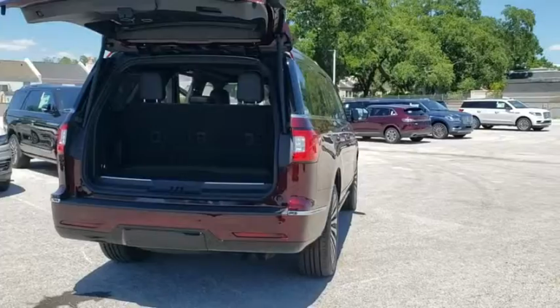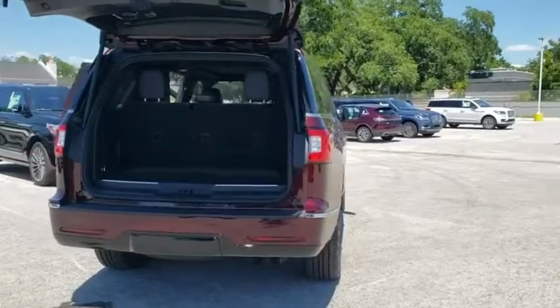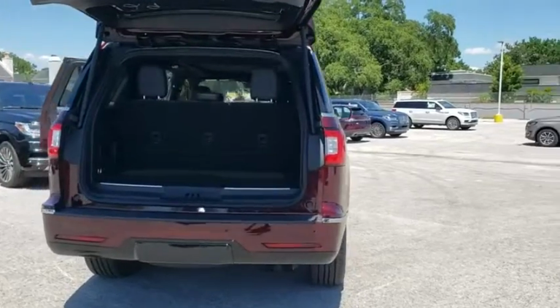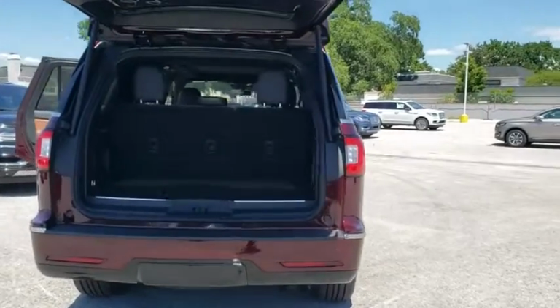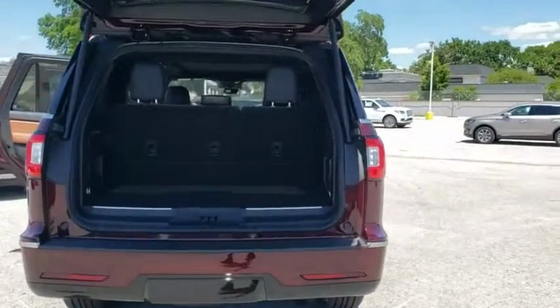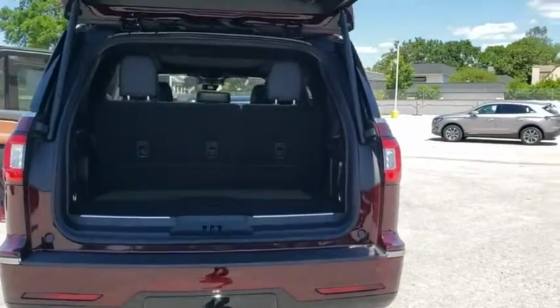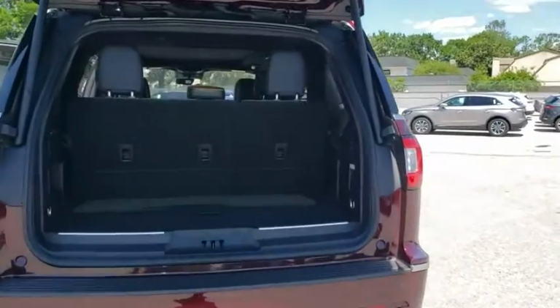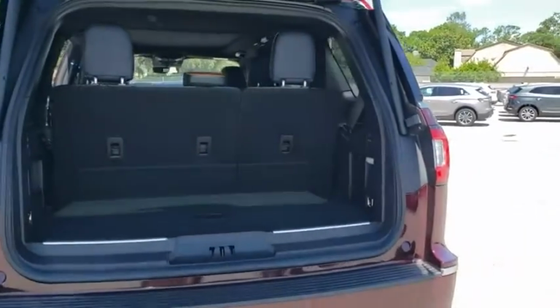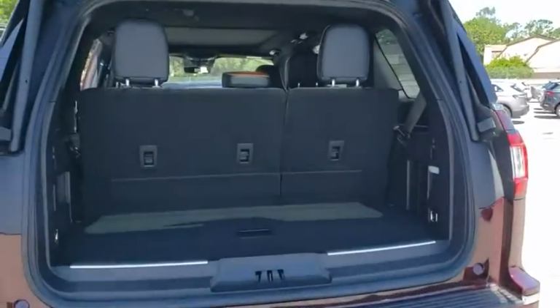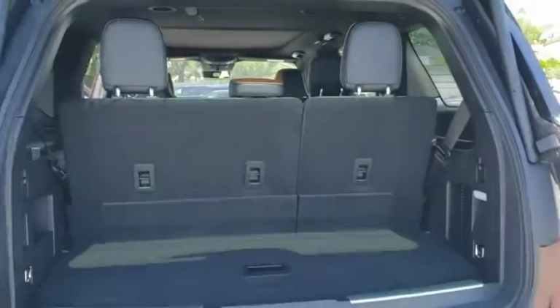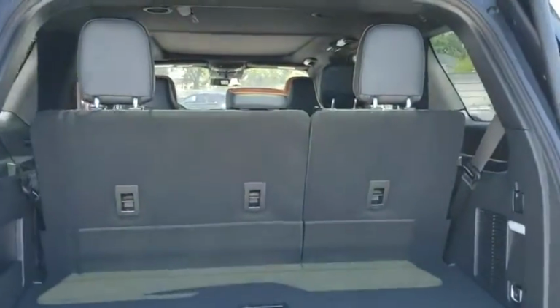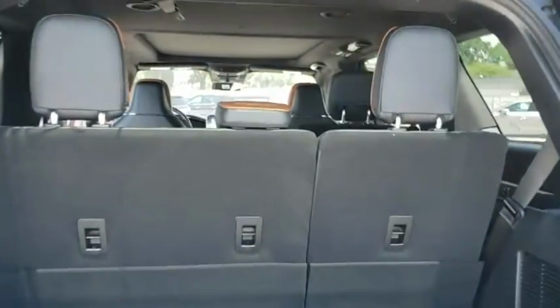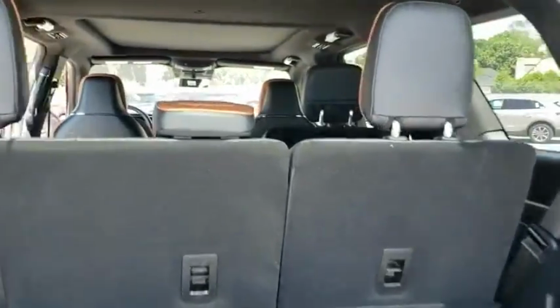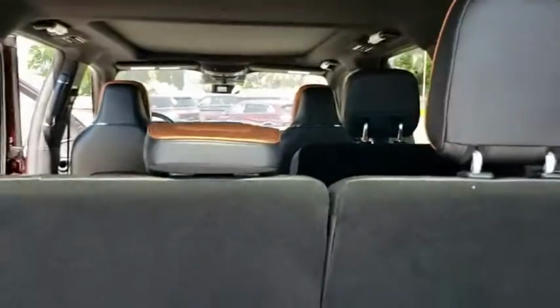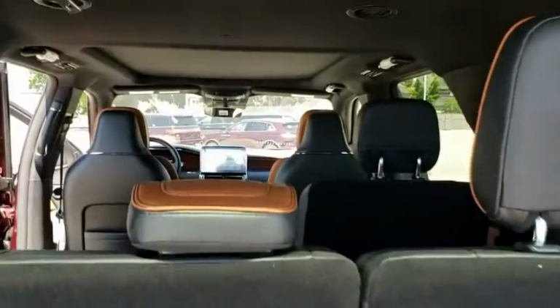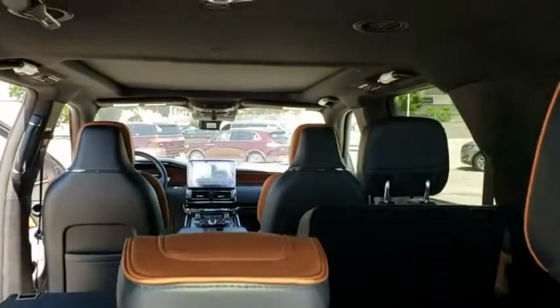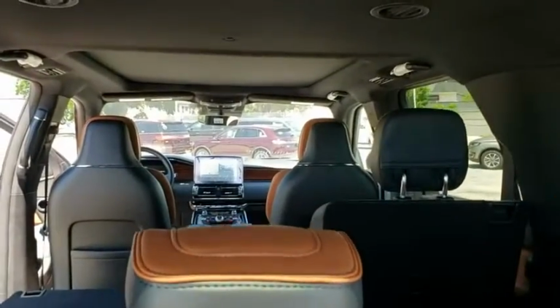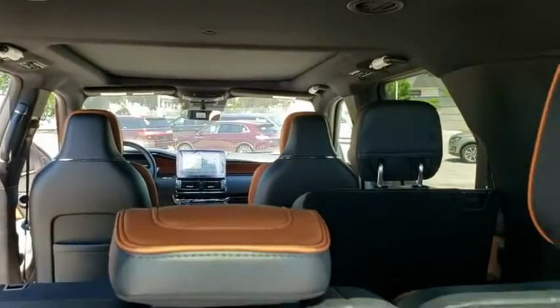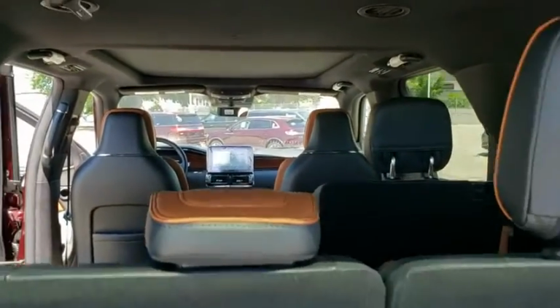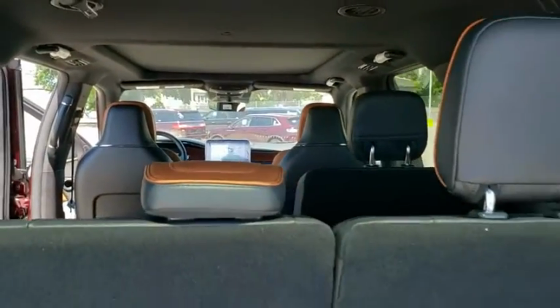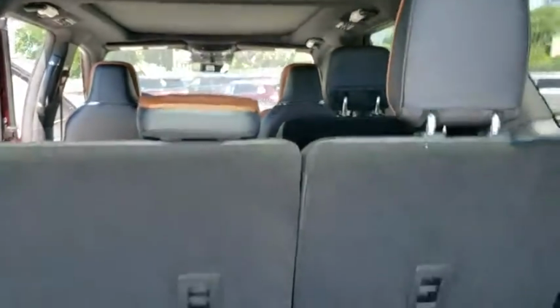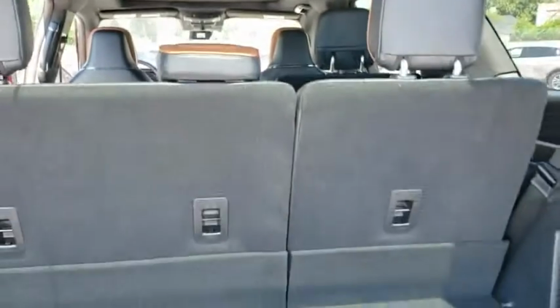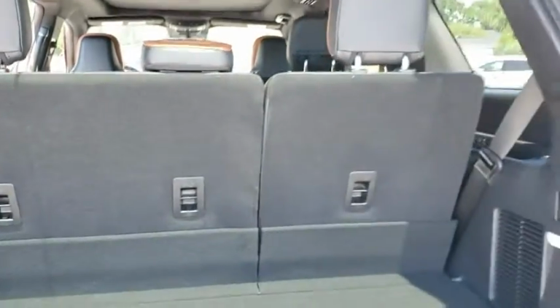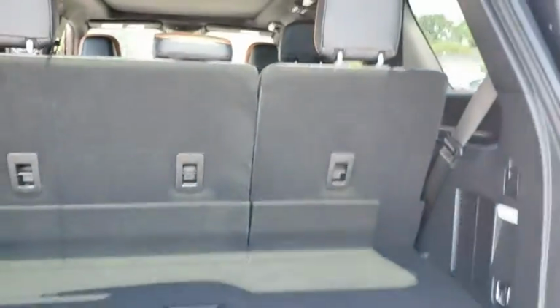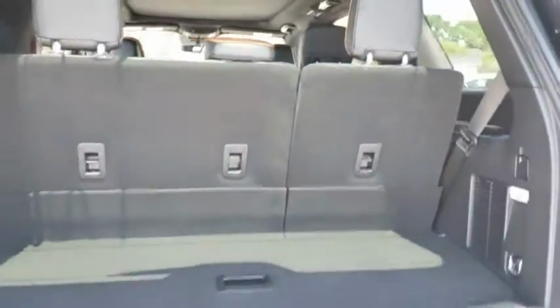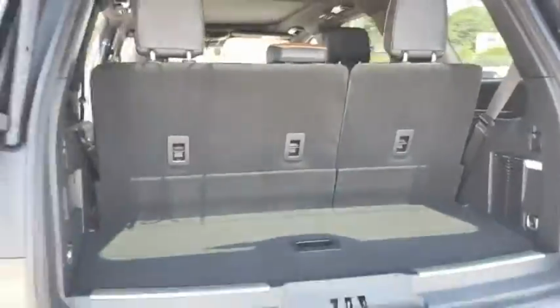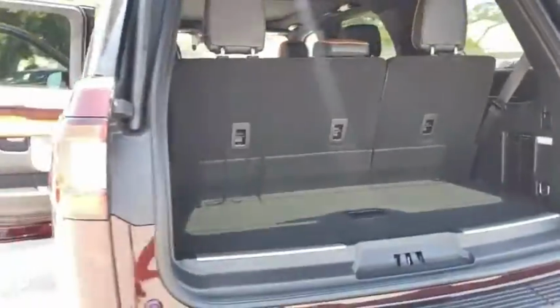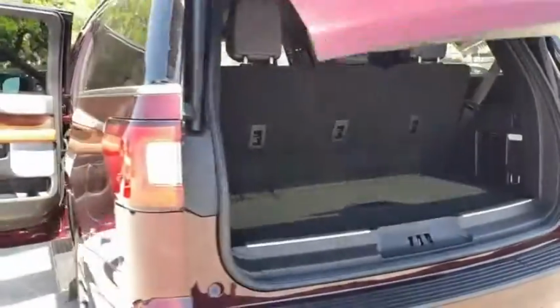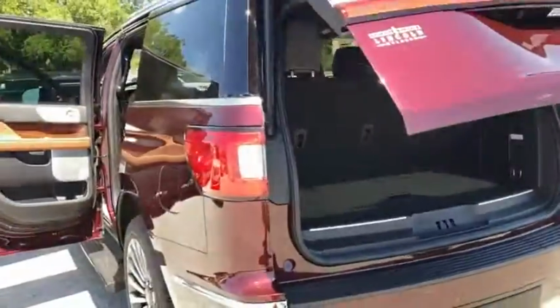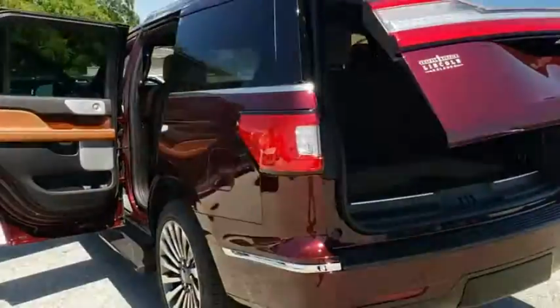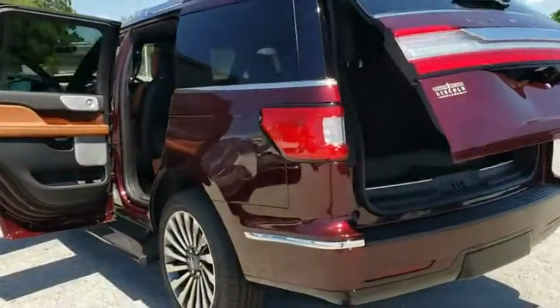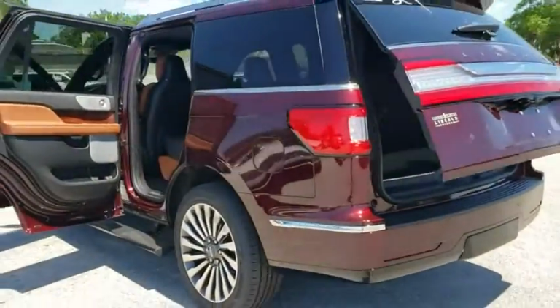Here are some of this vehicle's great options: backup camera, power liftgate, steering wheel audio control, remote engine start, anti-lock braking system, lane departure warning, stability control, traction control, keyless entry.